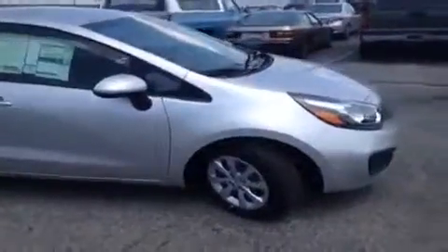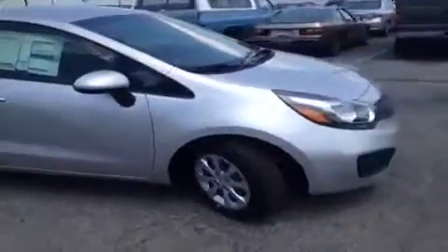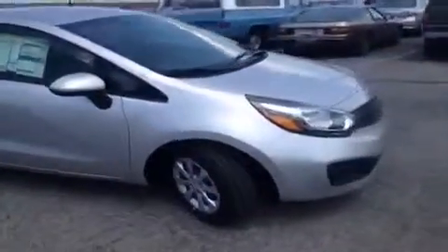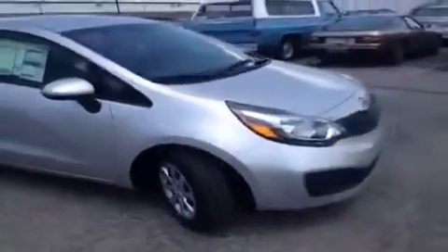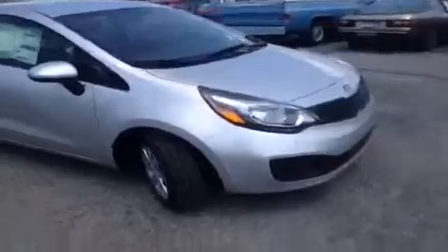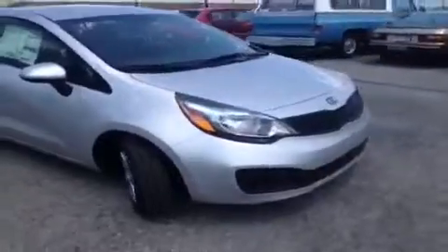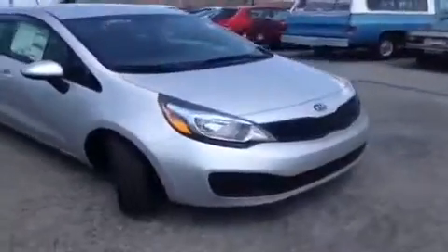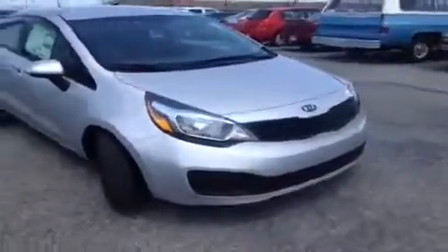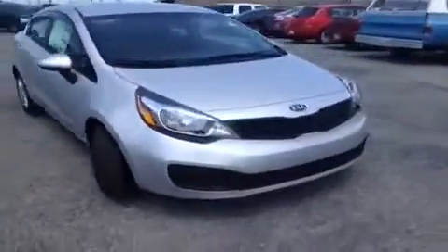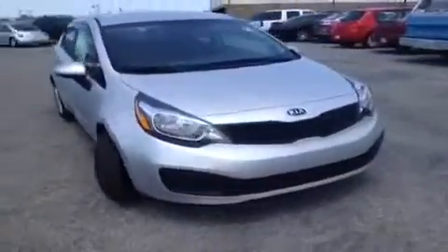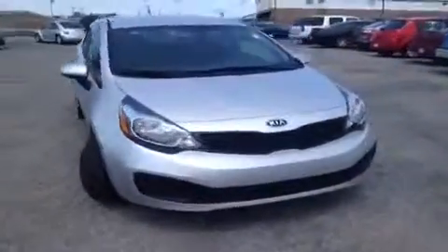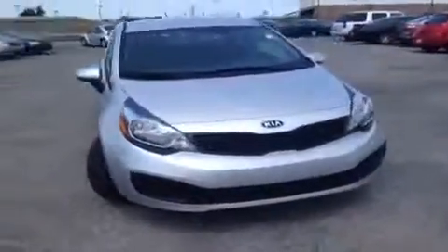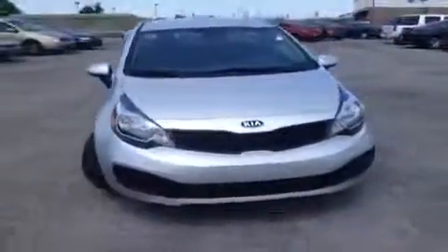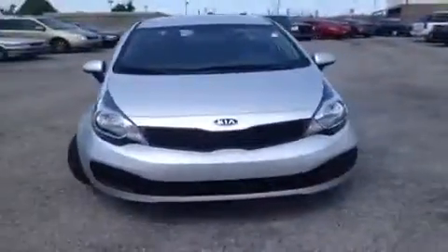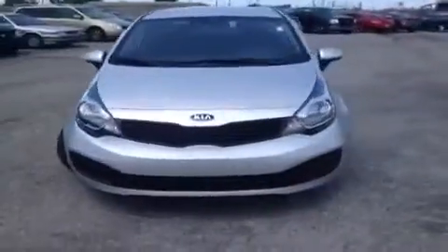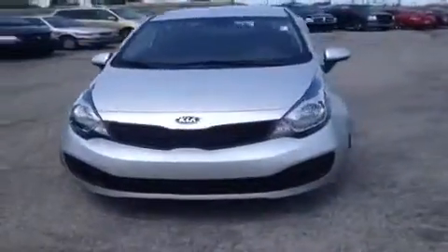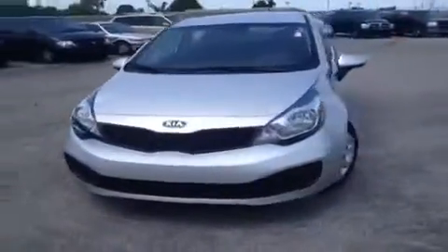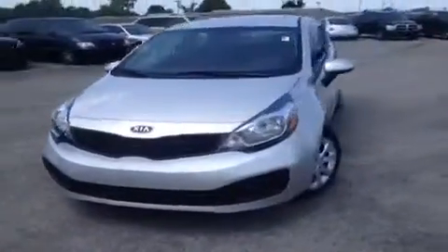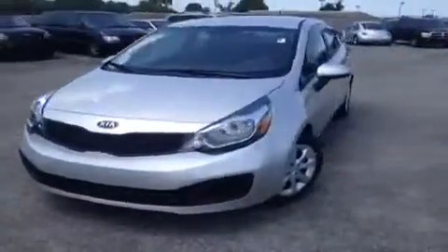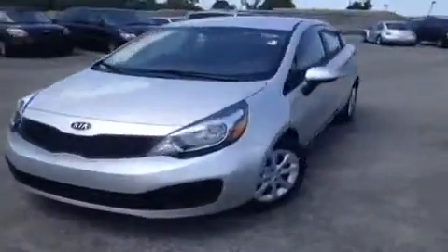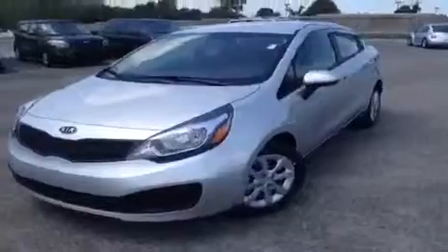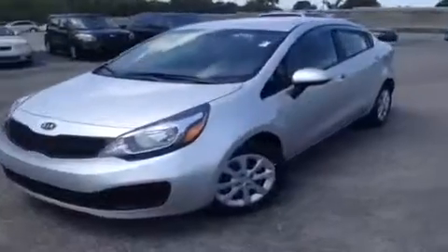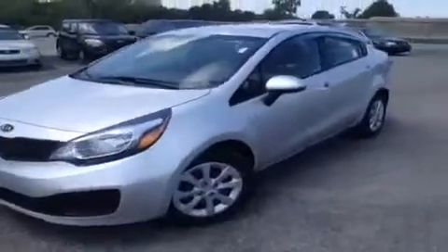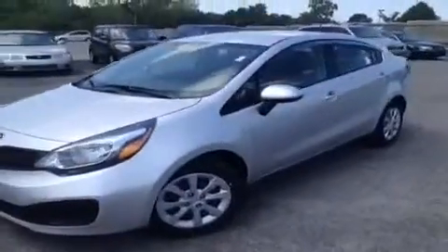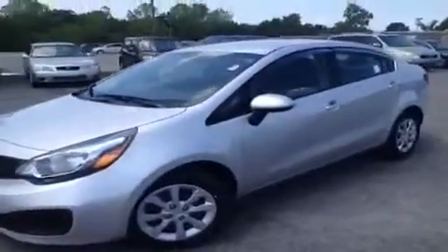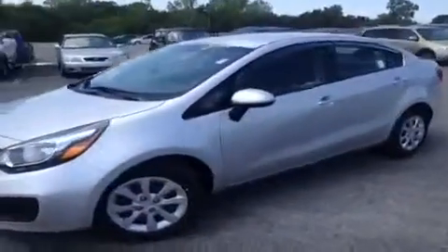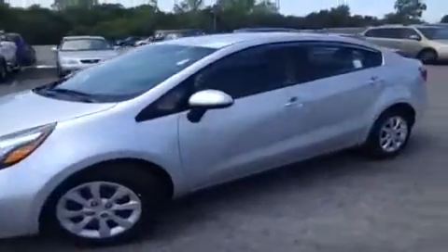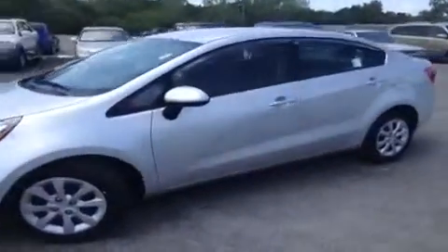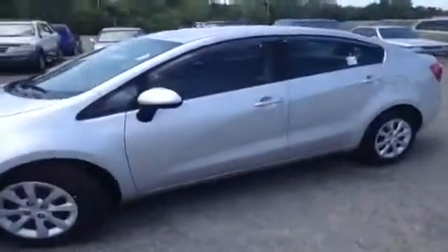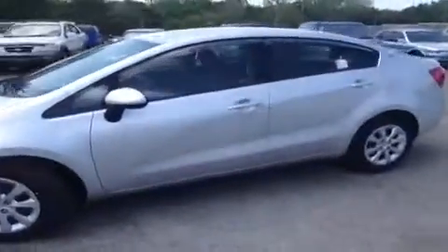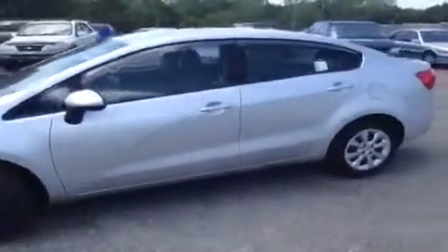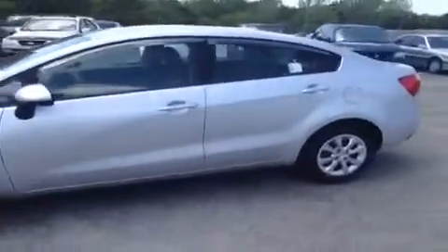Hey guys, this is a 2013 Kia Rio LX video demonstration, brought to you by Carnival Kia of Rivergate, located just south of the Rivergate Mall at 1536 Gallatin Pike North in Madison, Tennessee.